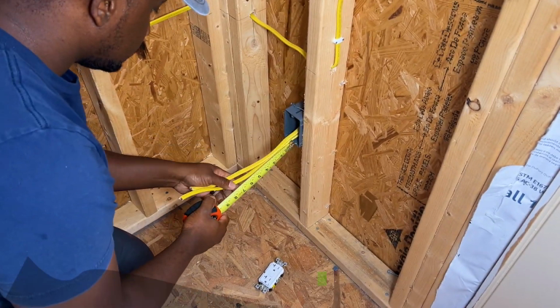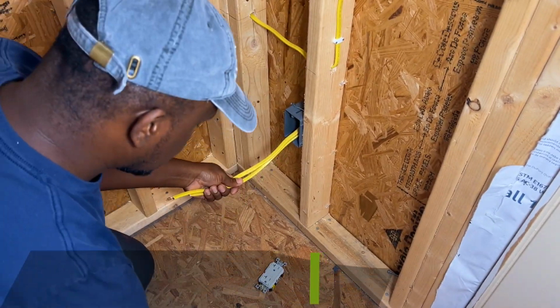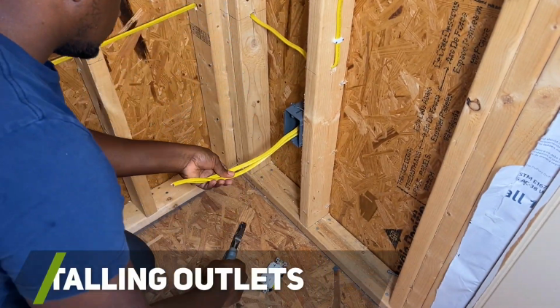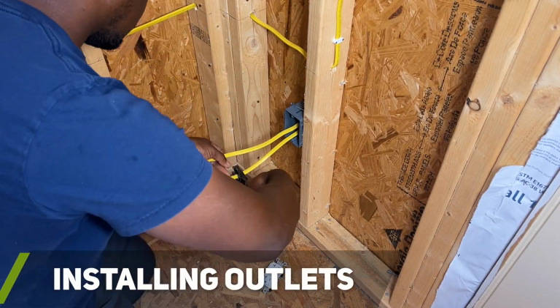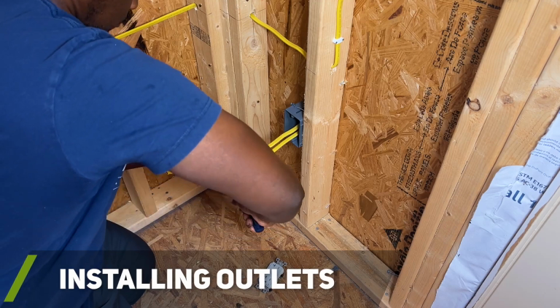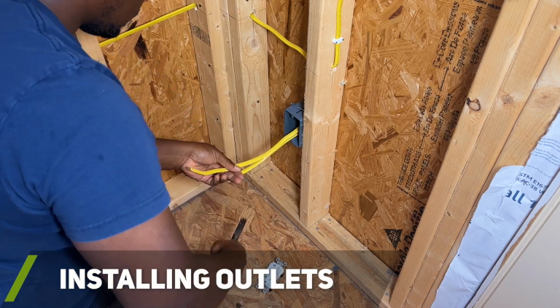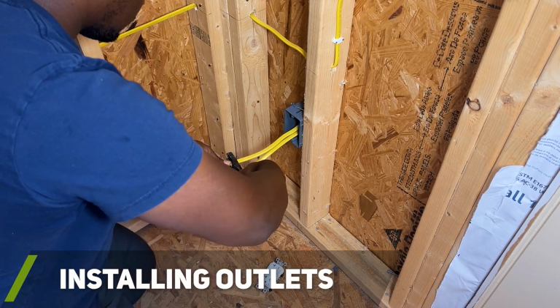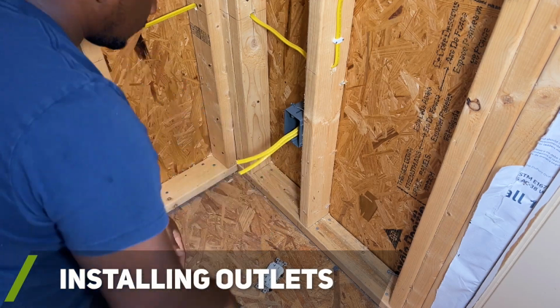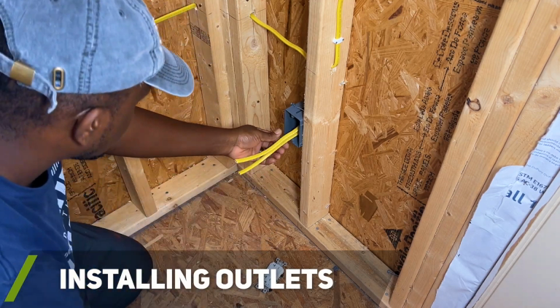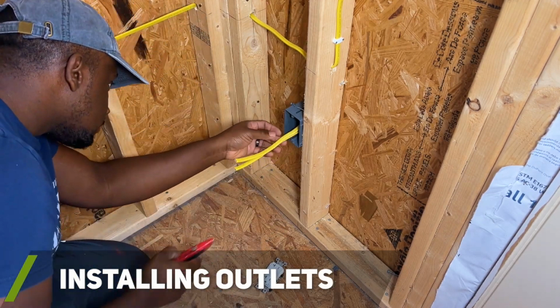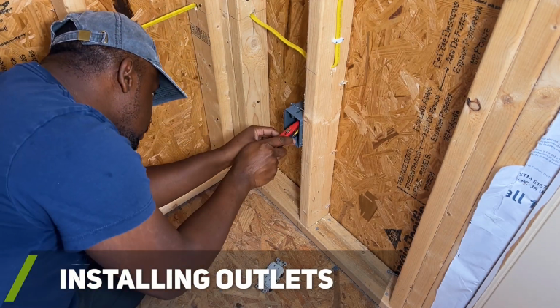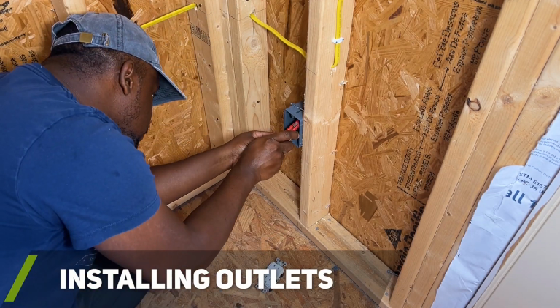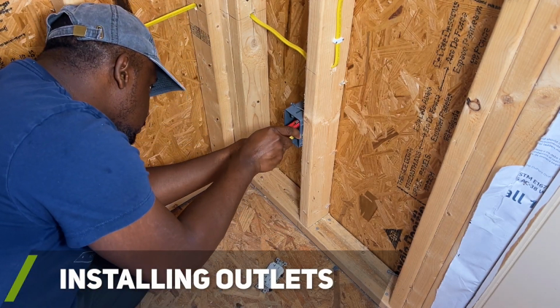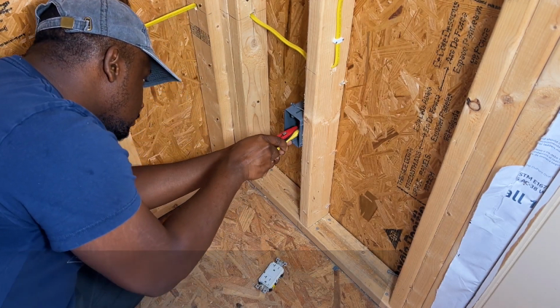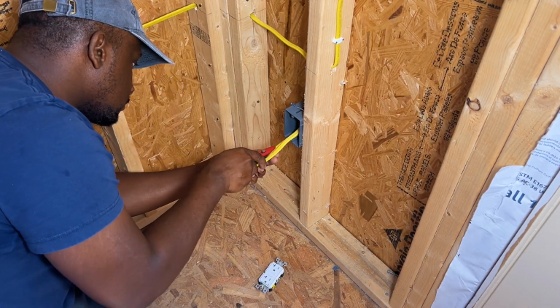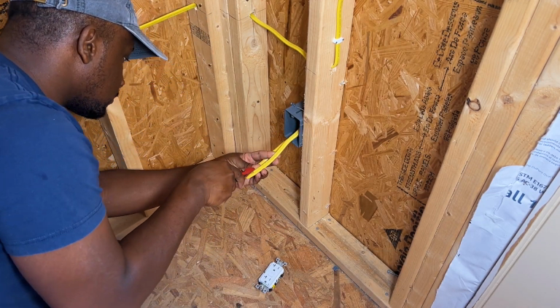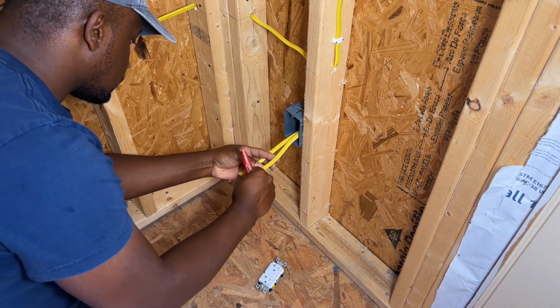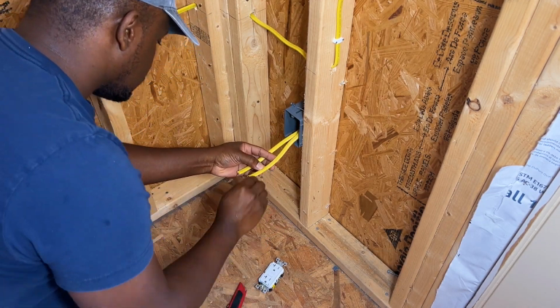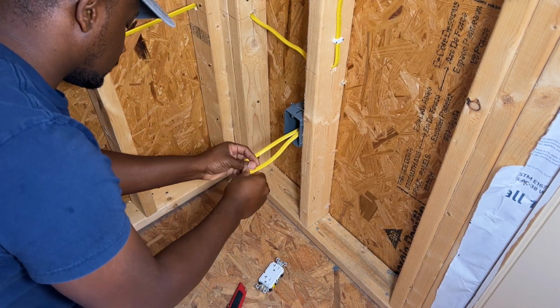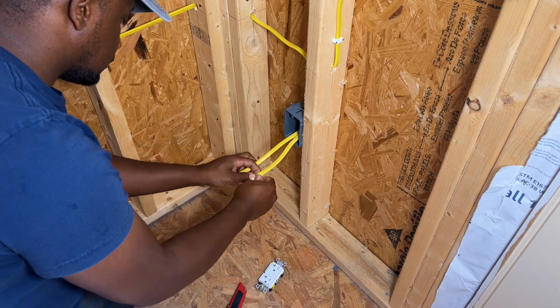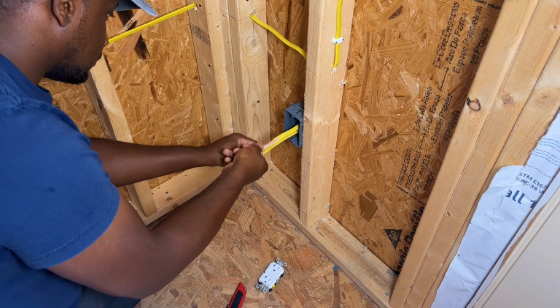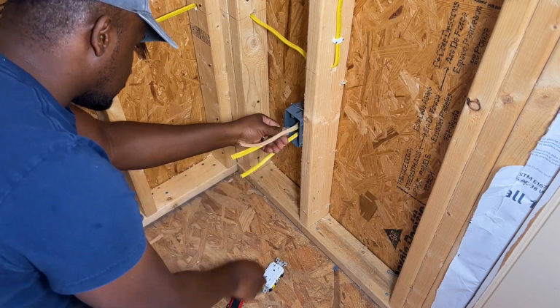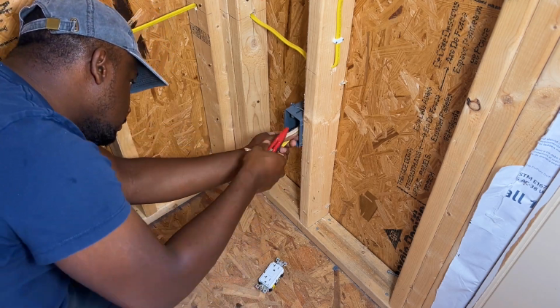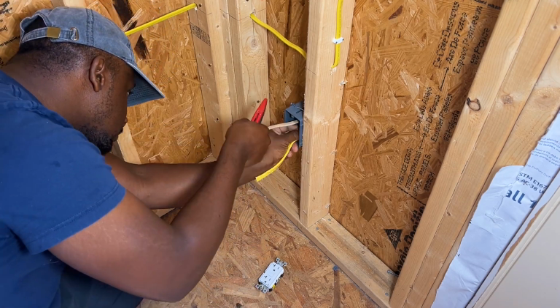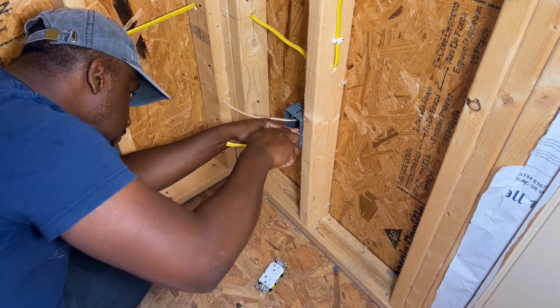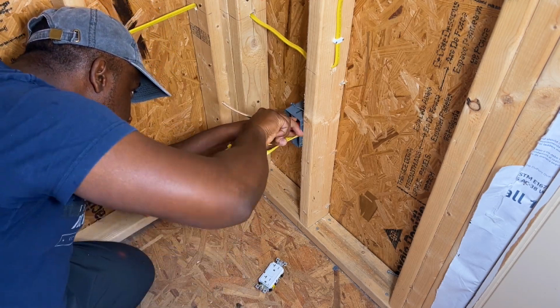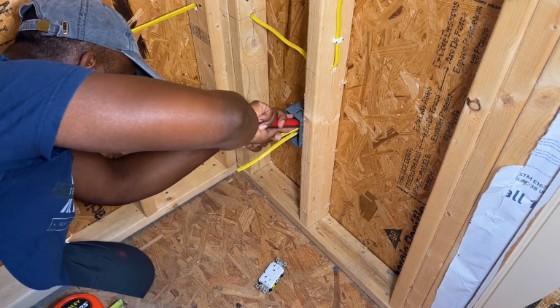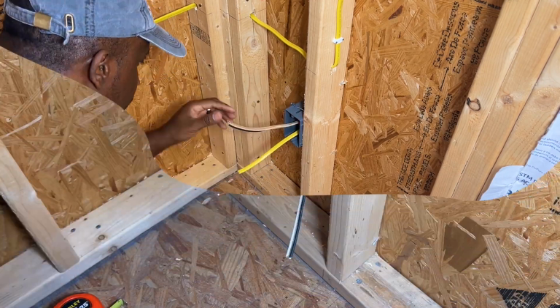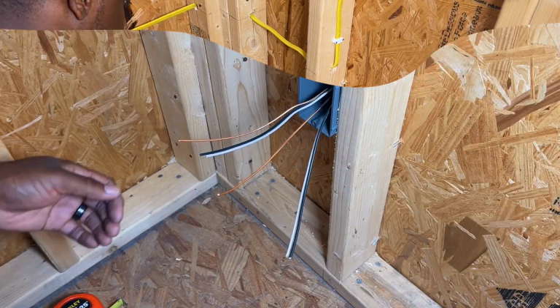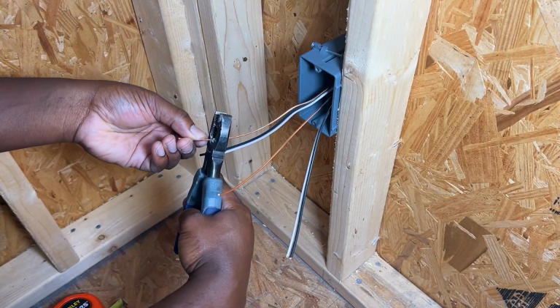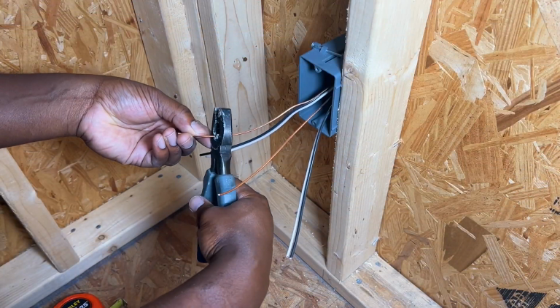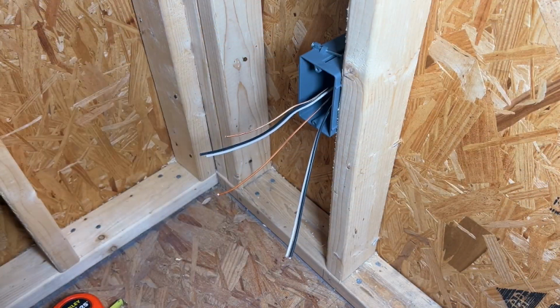Since it may be a little while before I start adding drywall to the shed, I decided to go ahead and wire up all my outlets so I can go ahead and start using the building for other purposes.